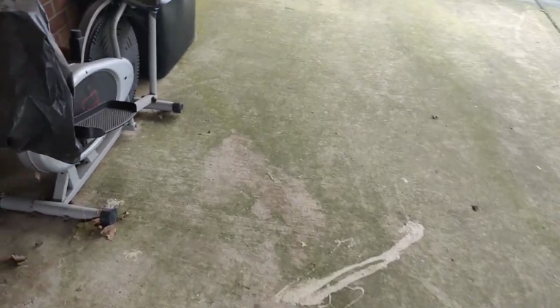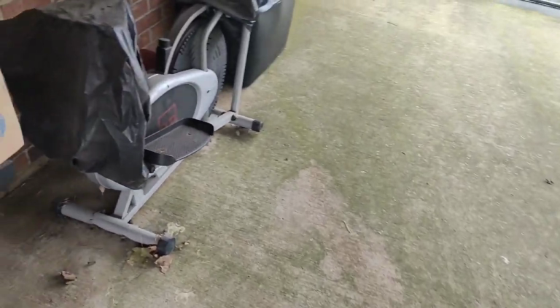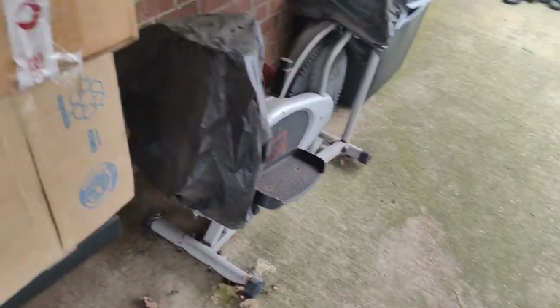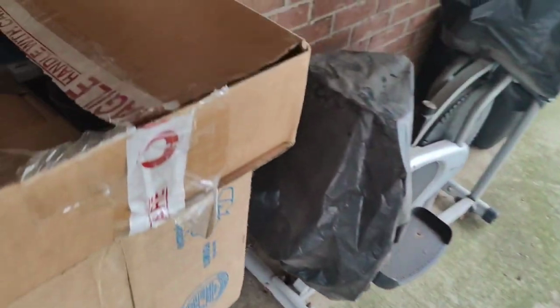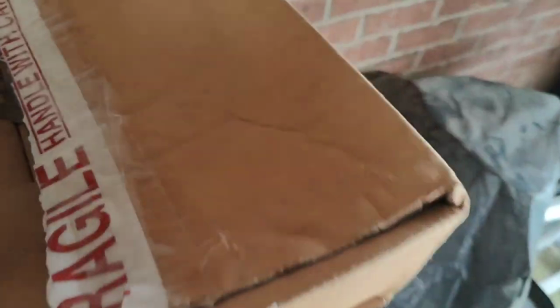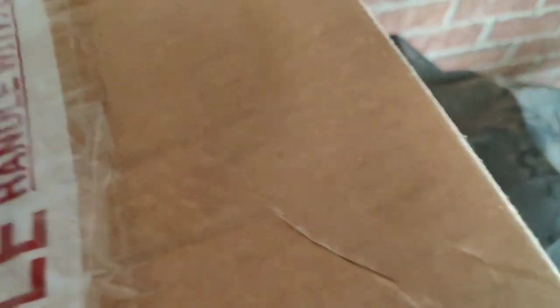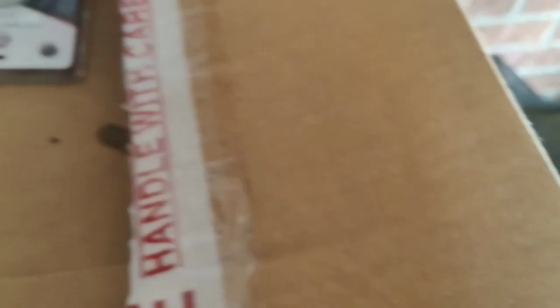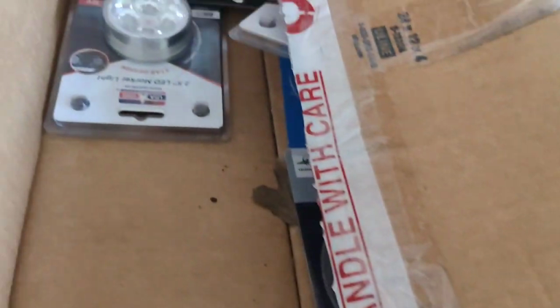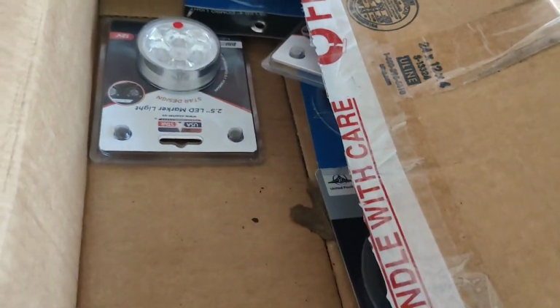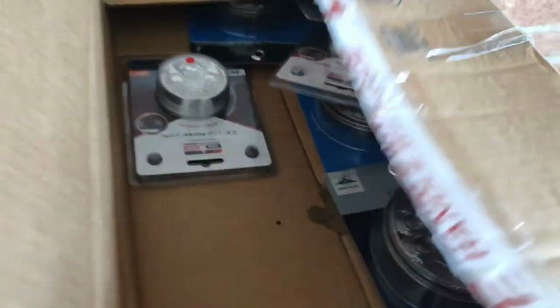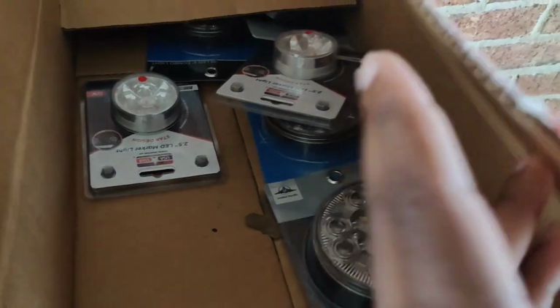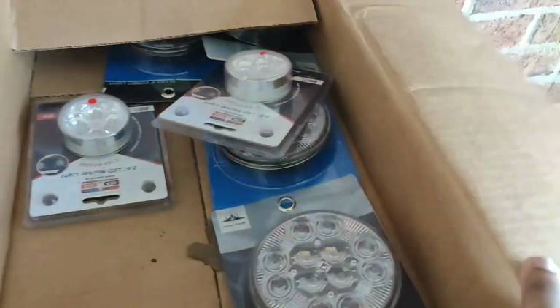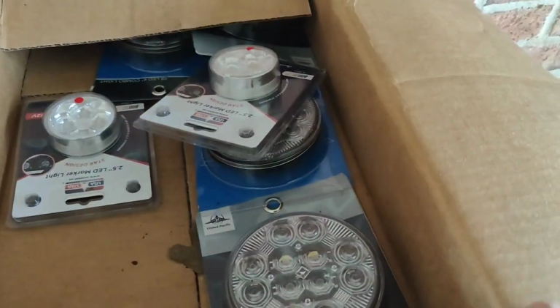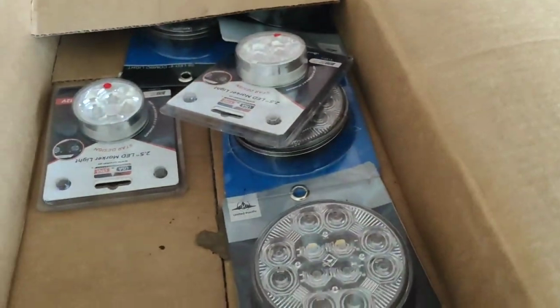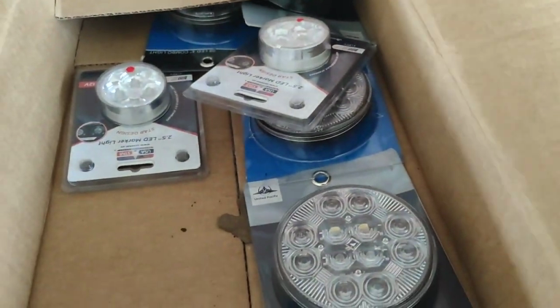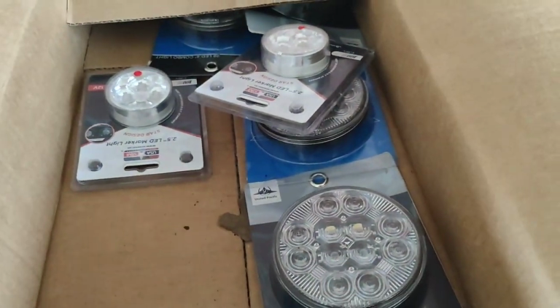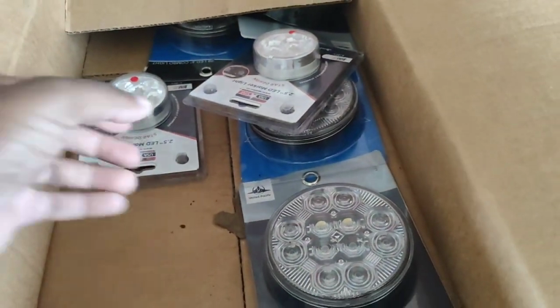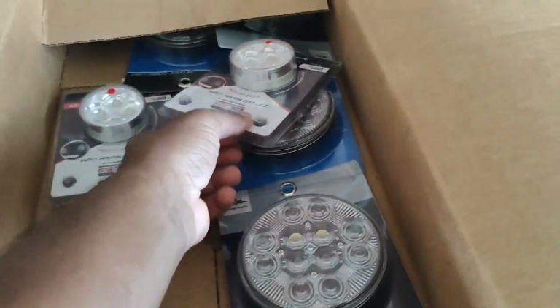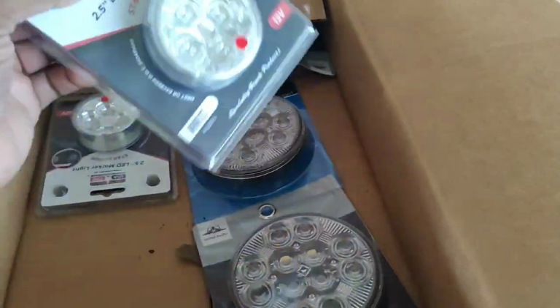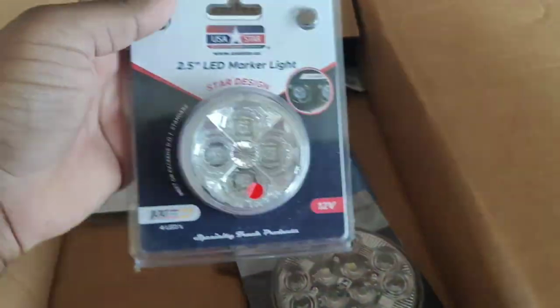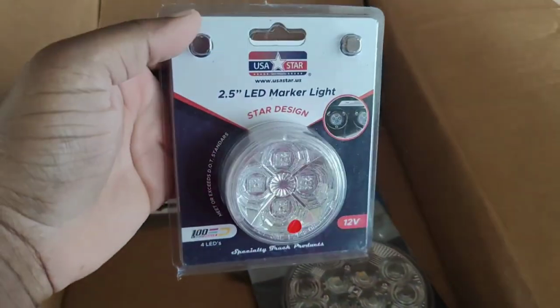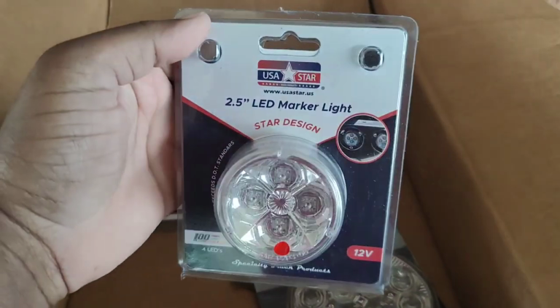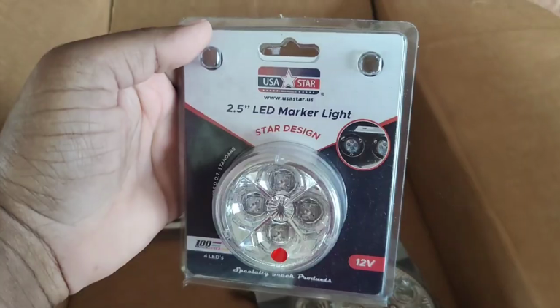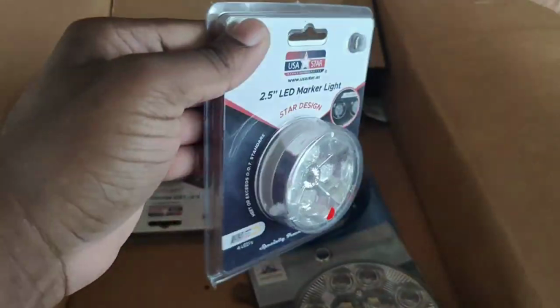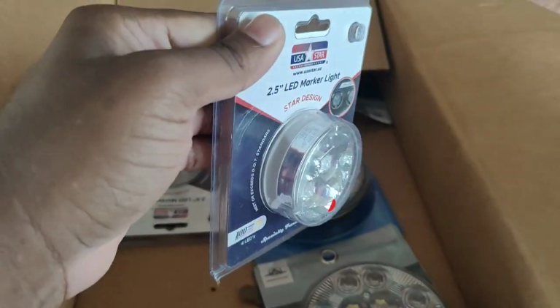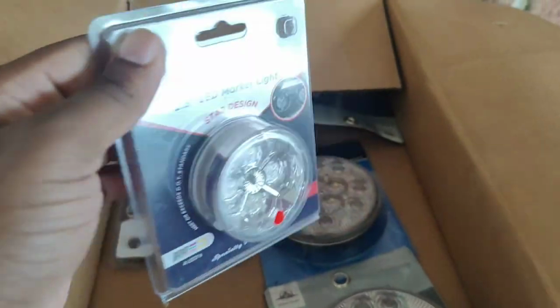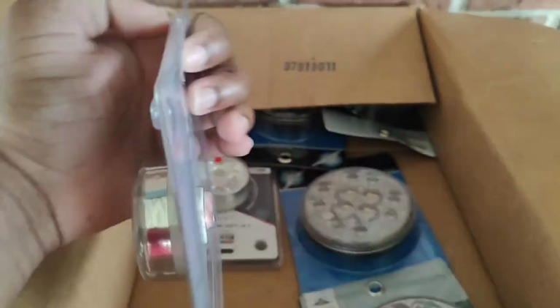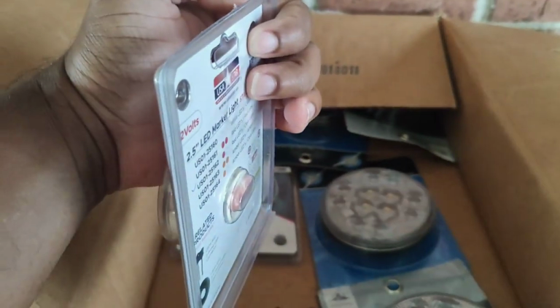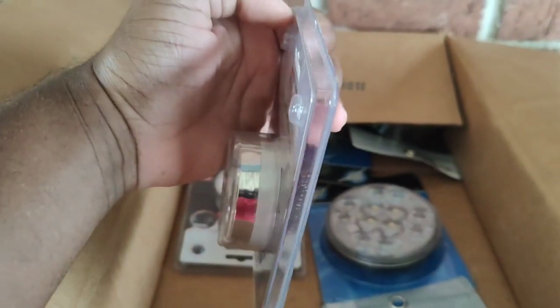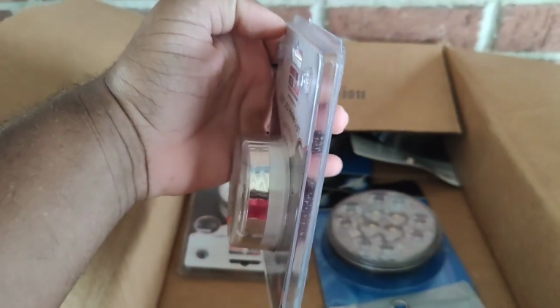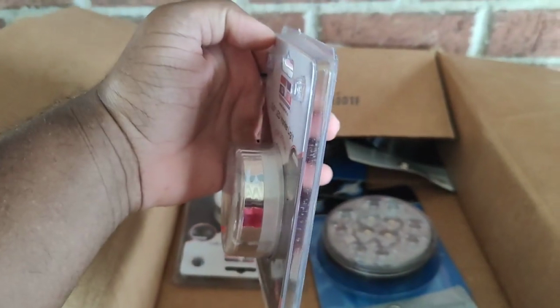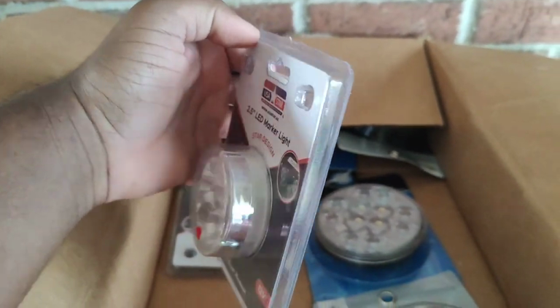Another deal, another dollar, baby. We got them bag-up trailer lights for the new mannequin here. That's that side light — goes on the side of the trailer, sticks out like that.